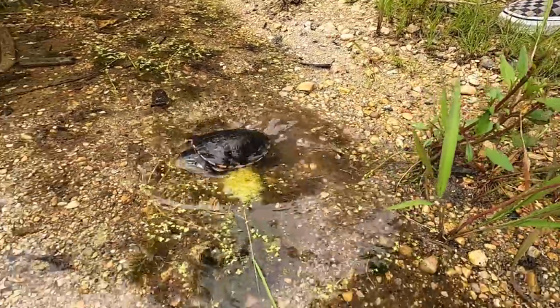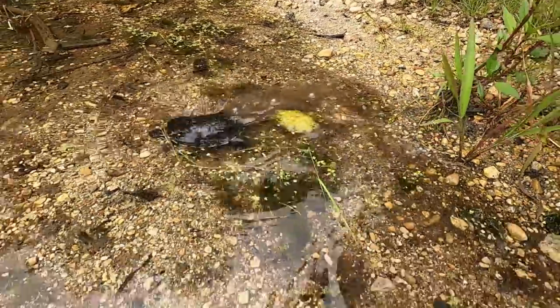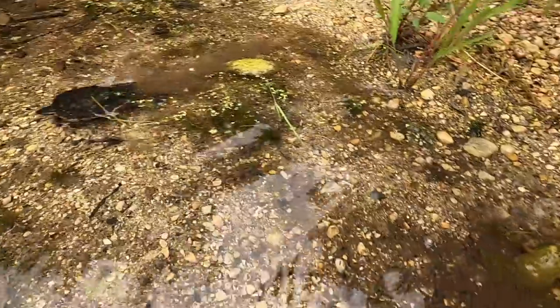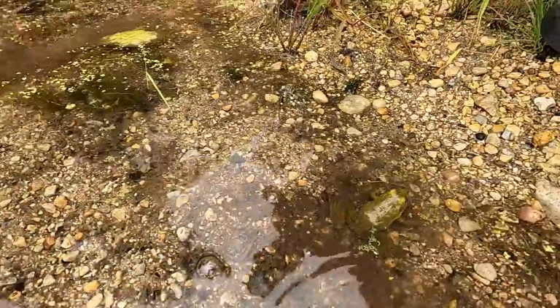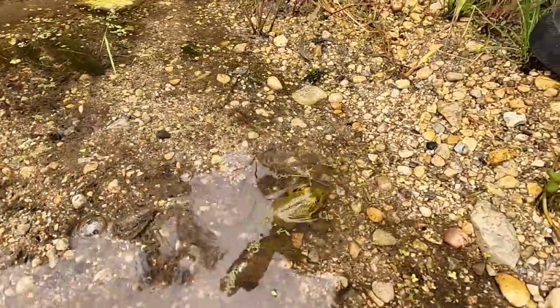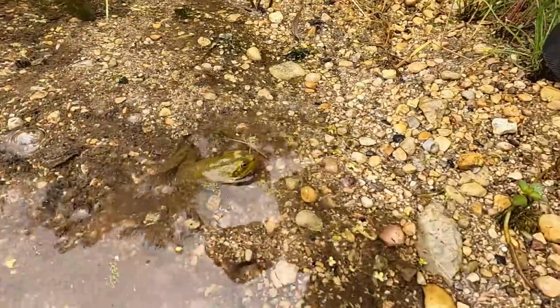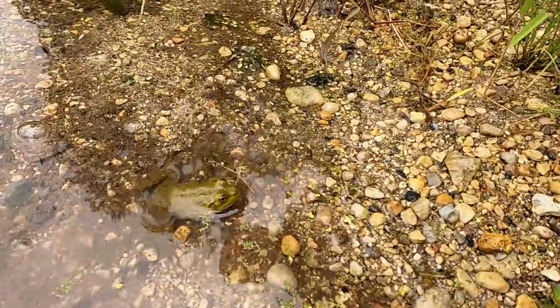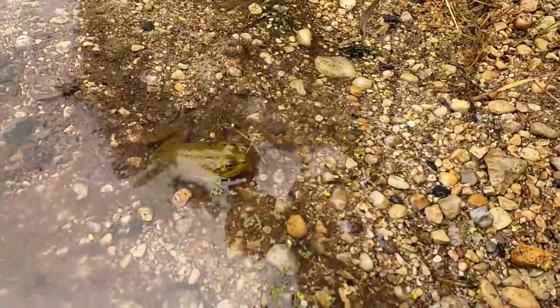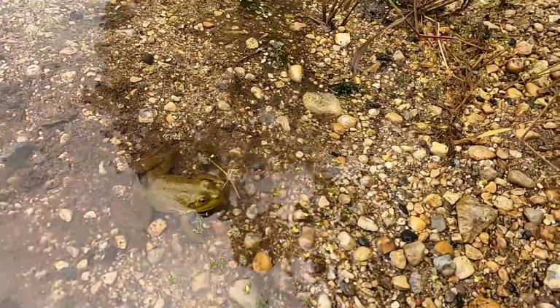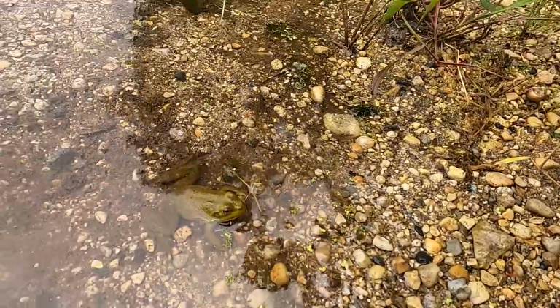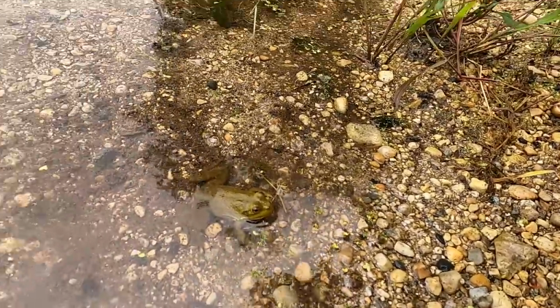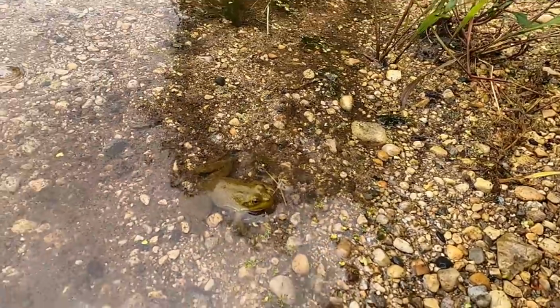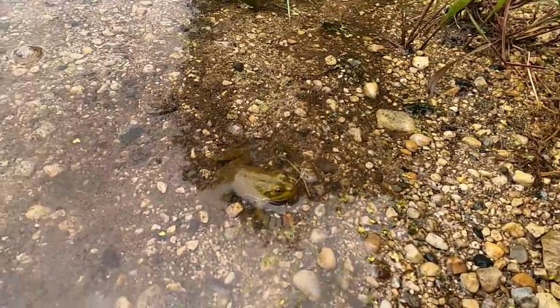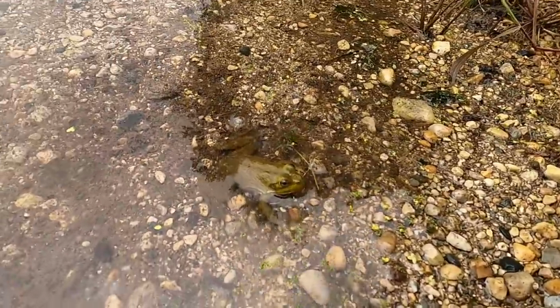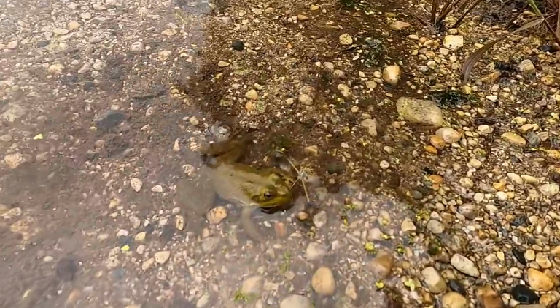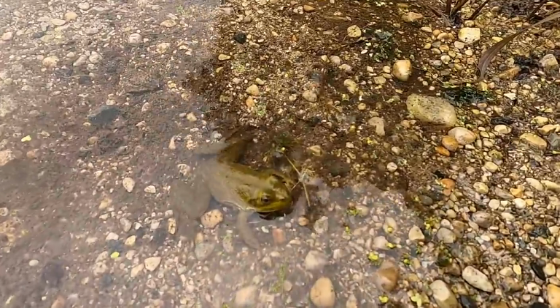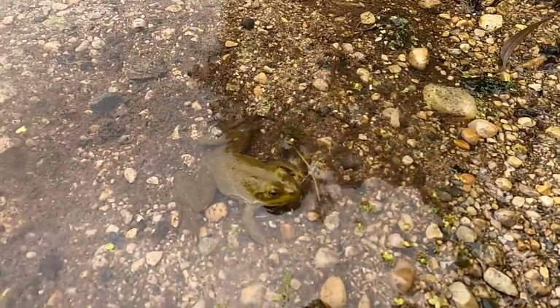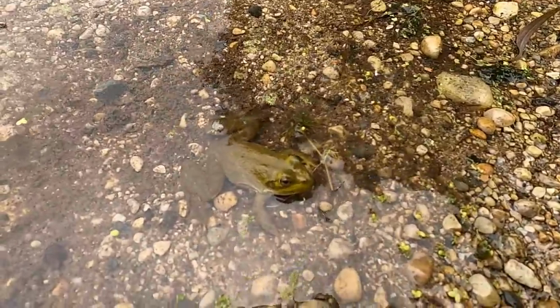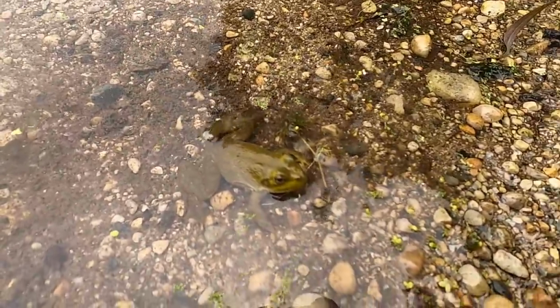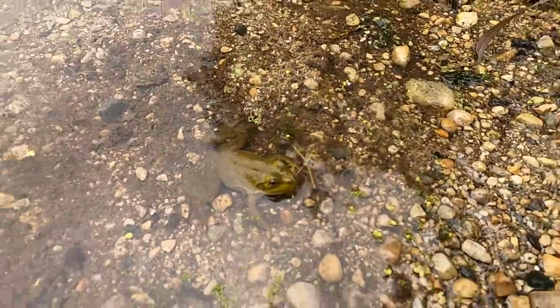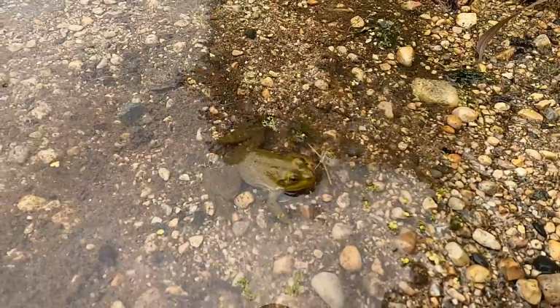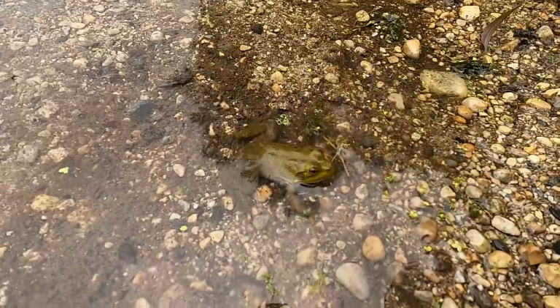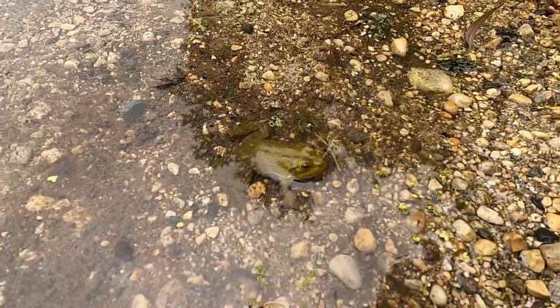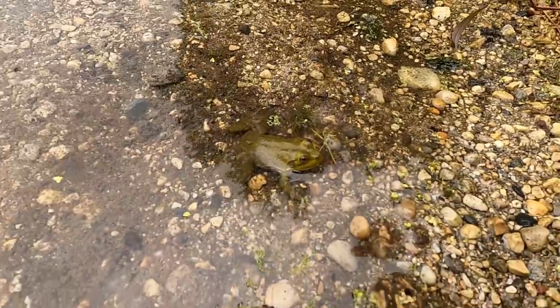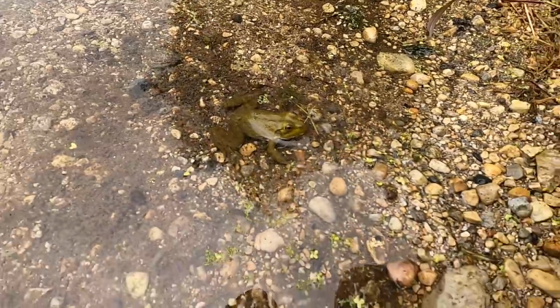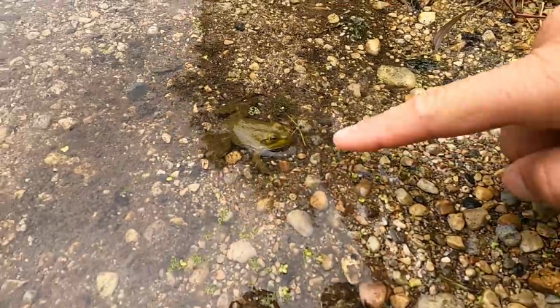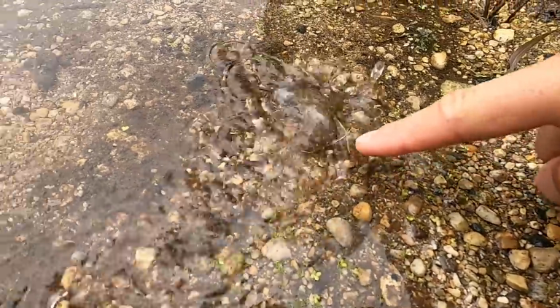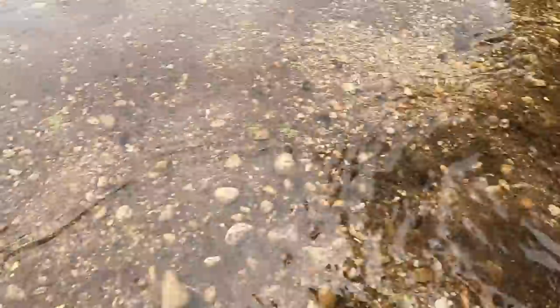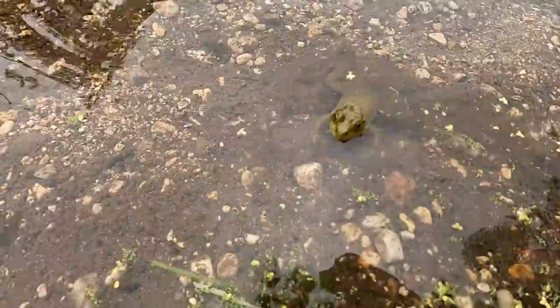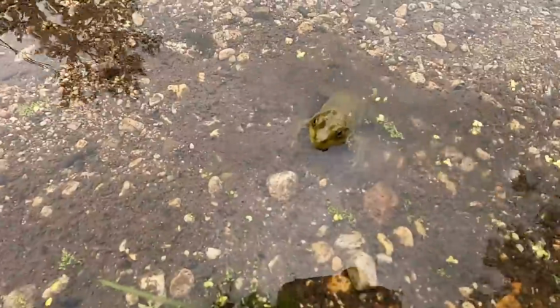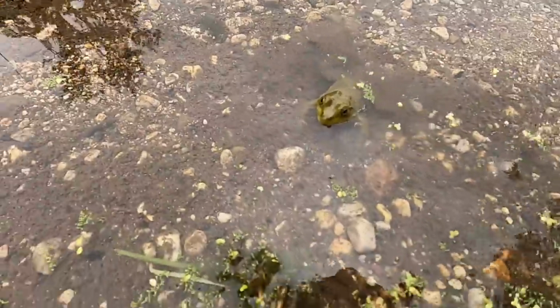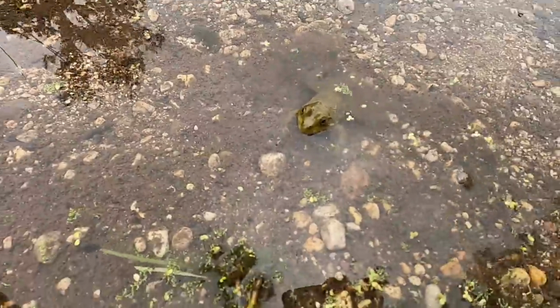Oh, look at this frog right here. Look at that guy — you got a frog right in there. That's awesome. Look at that little dude. Go little frogger. So cool.